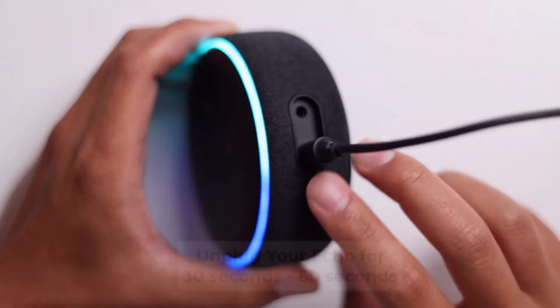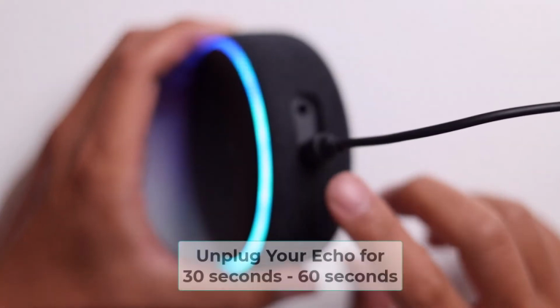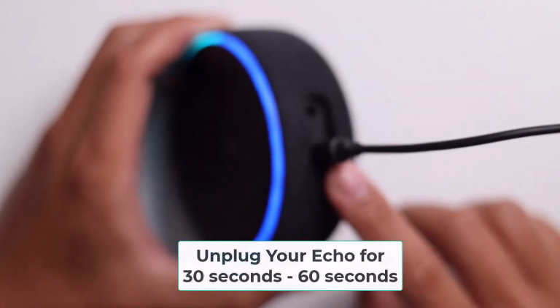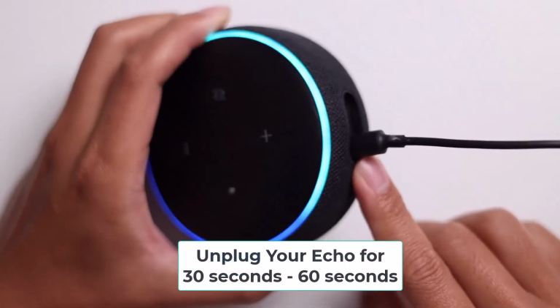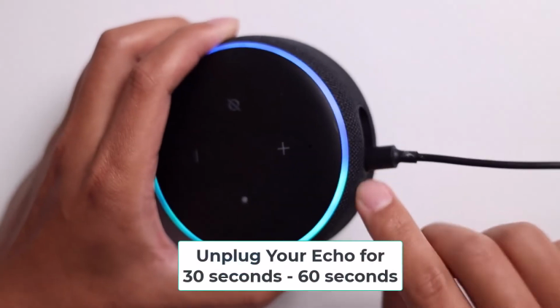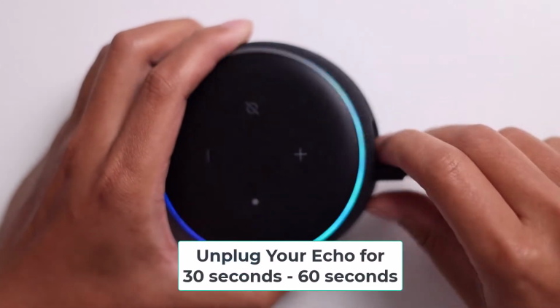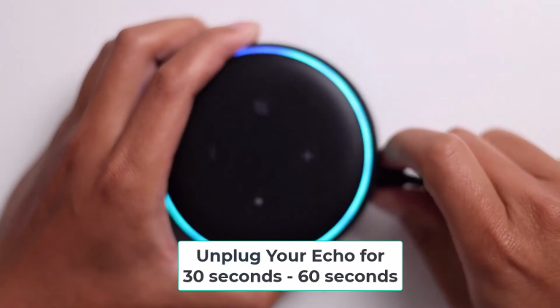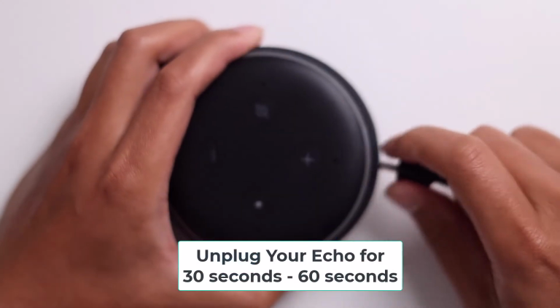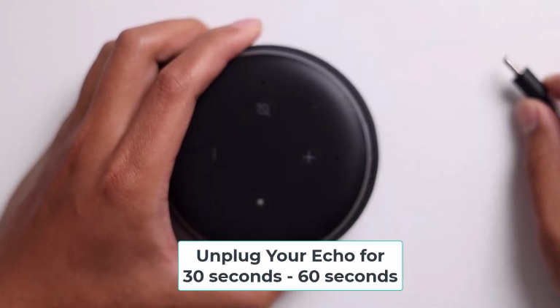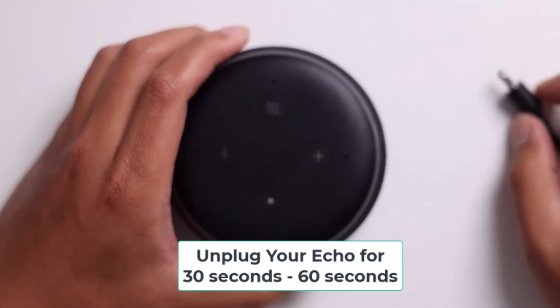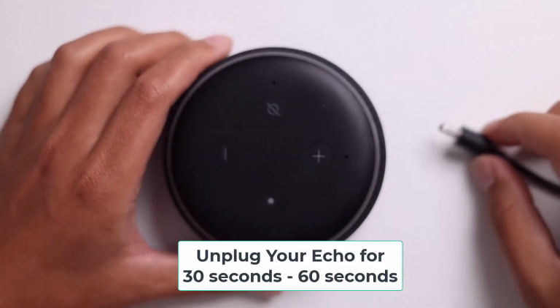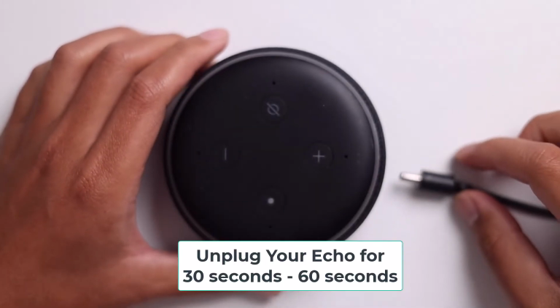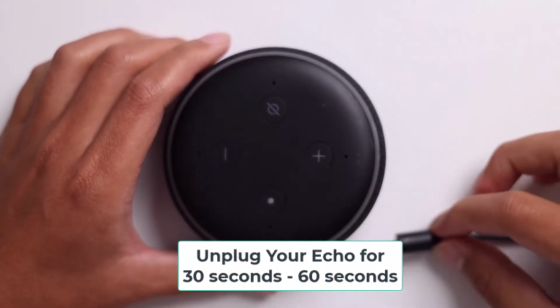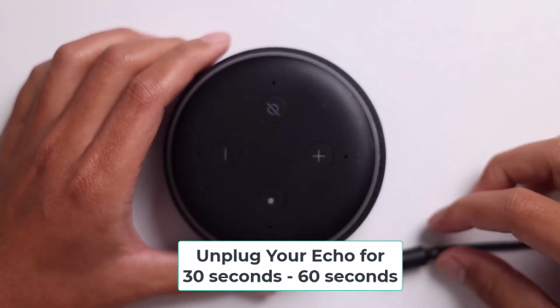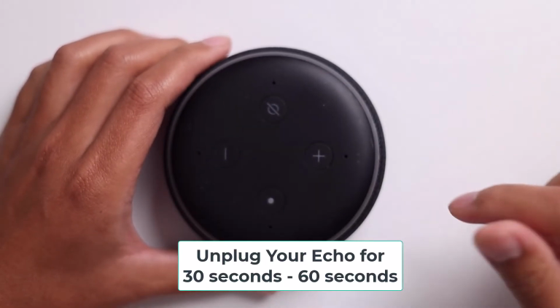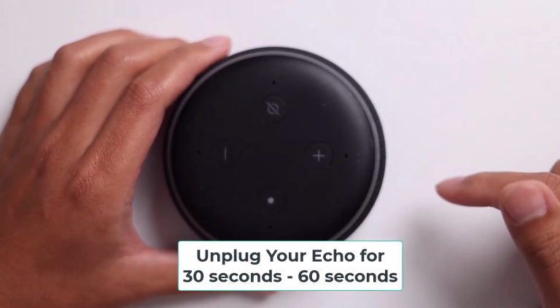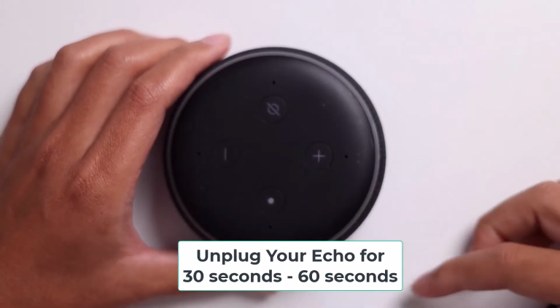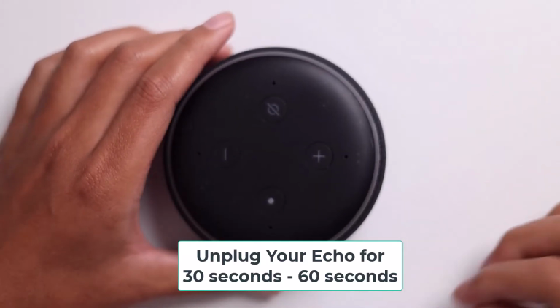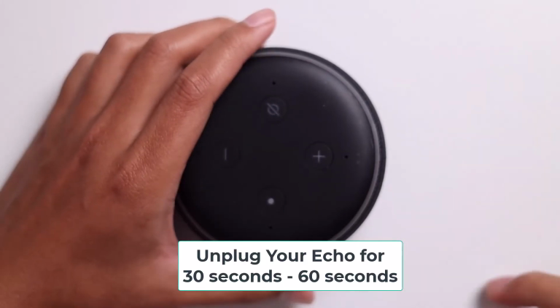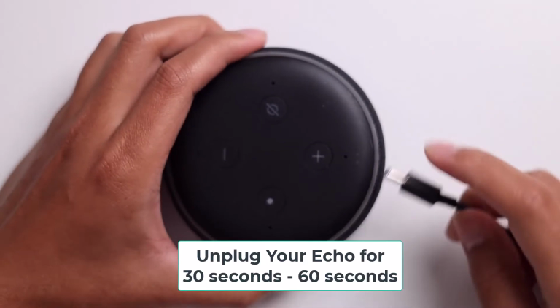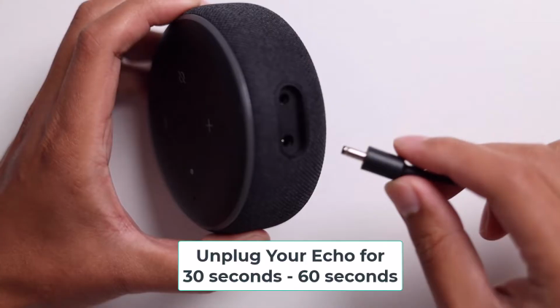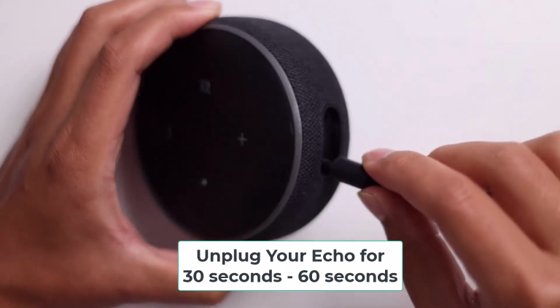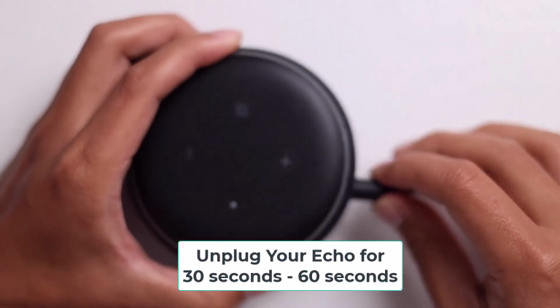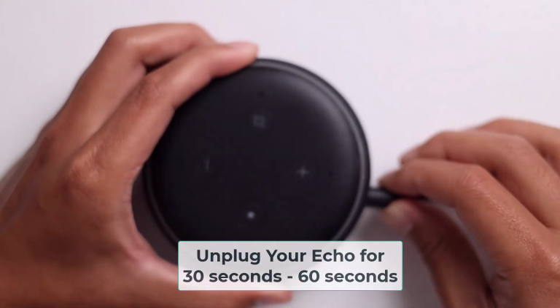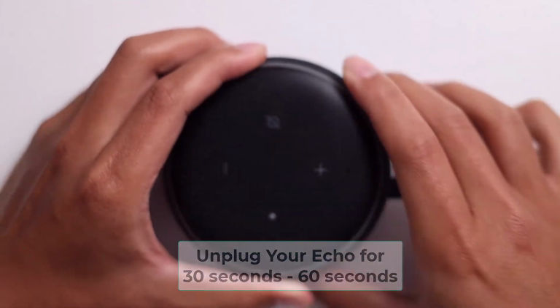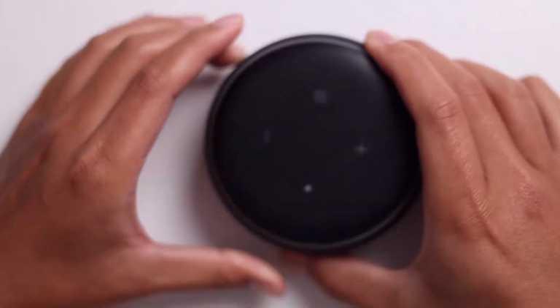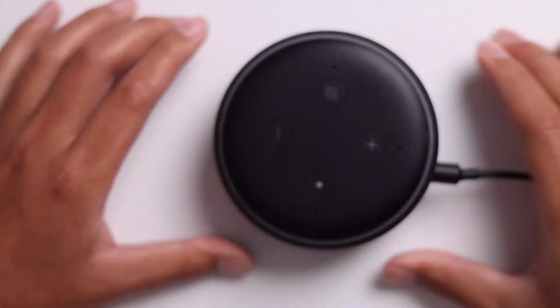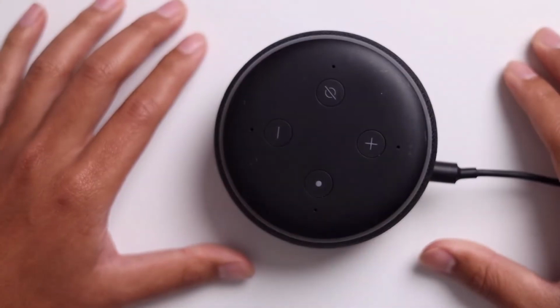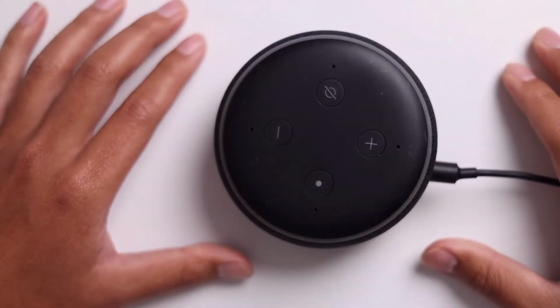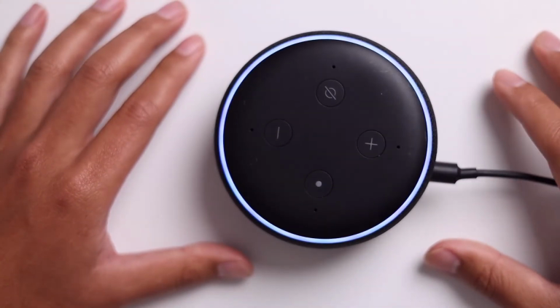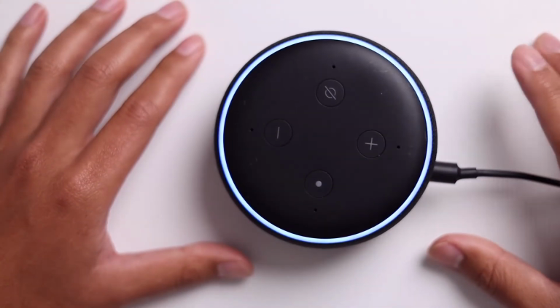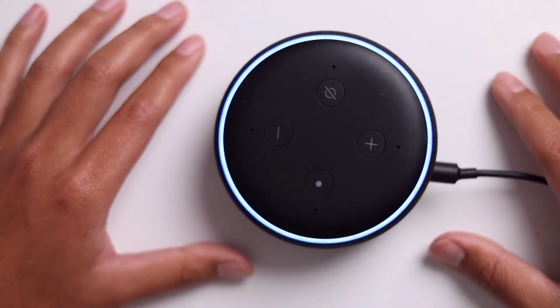The first way to do that is to actually just unplug your Echo device and do that for 30 to 60 seconds. After that, plug it back in, see if Alexa will play your music or not, and if not, we have something else for you to try.